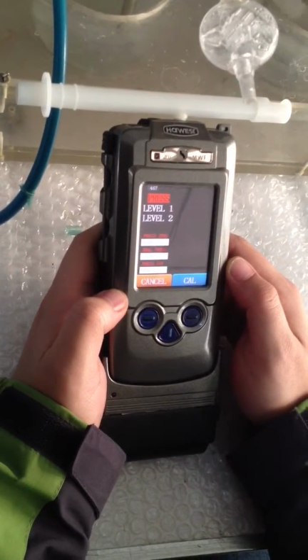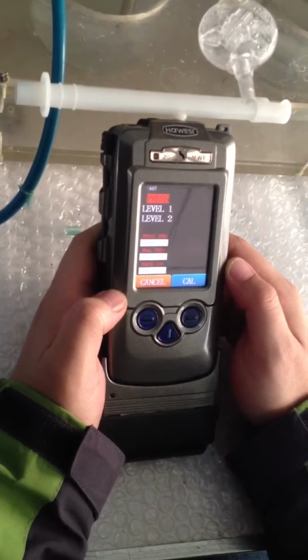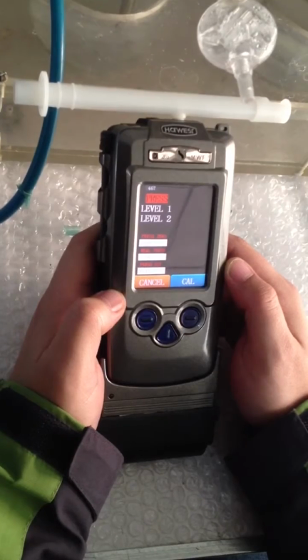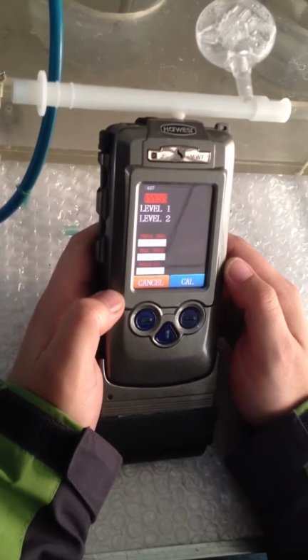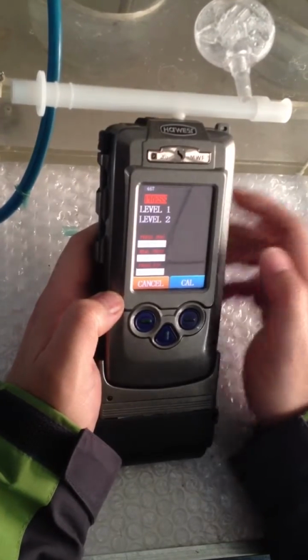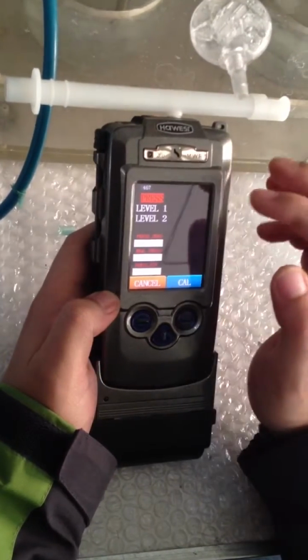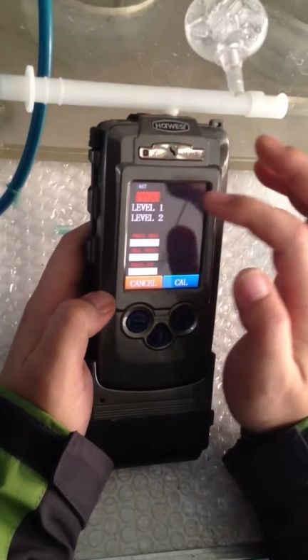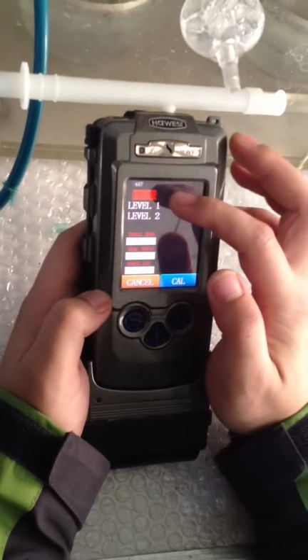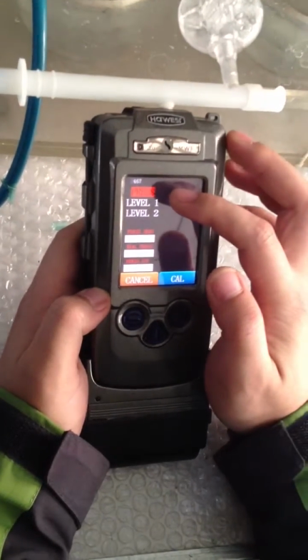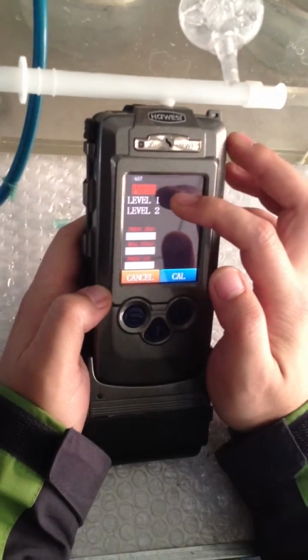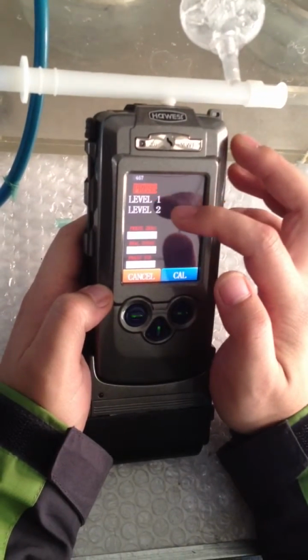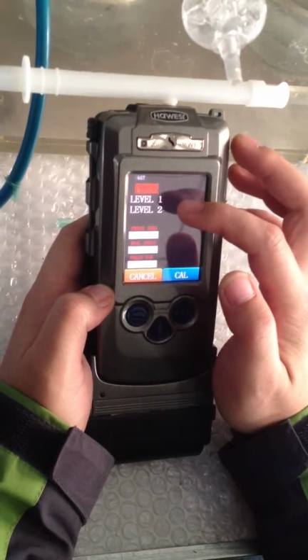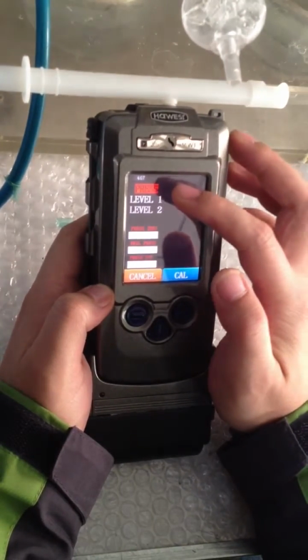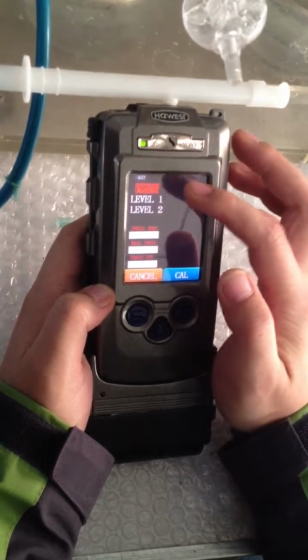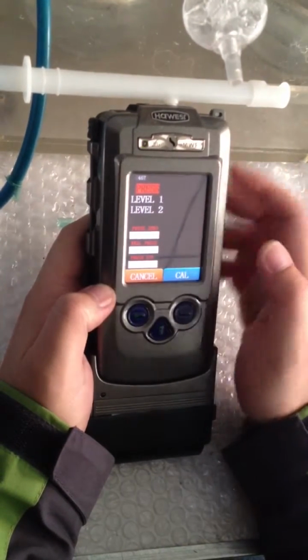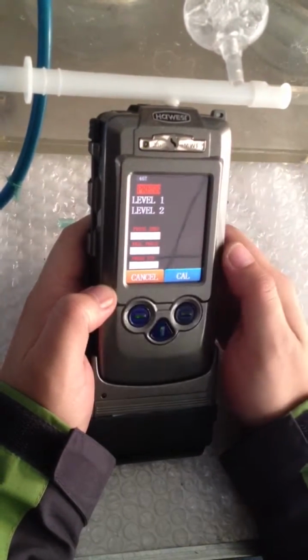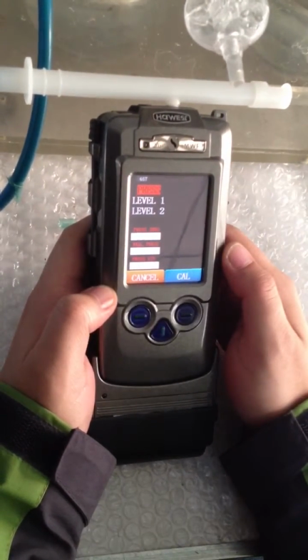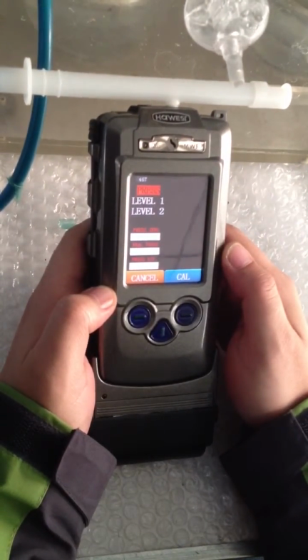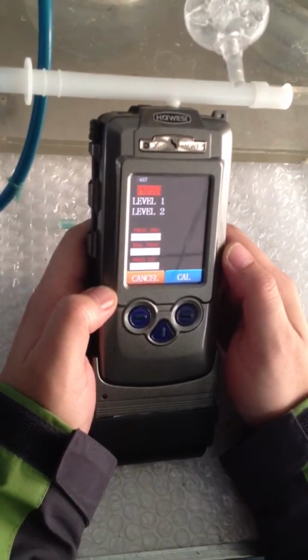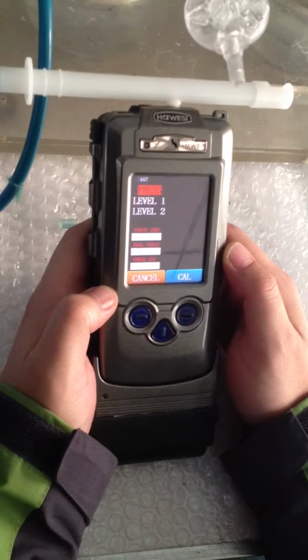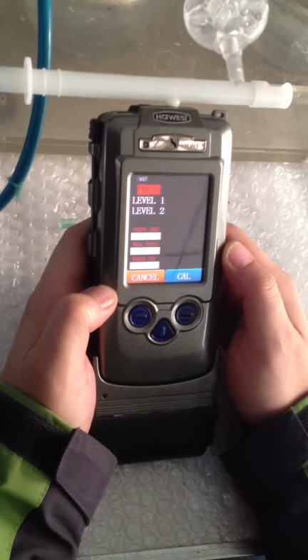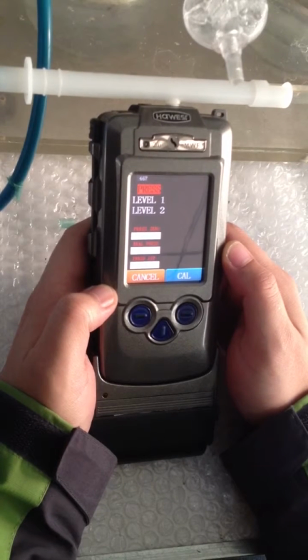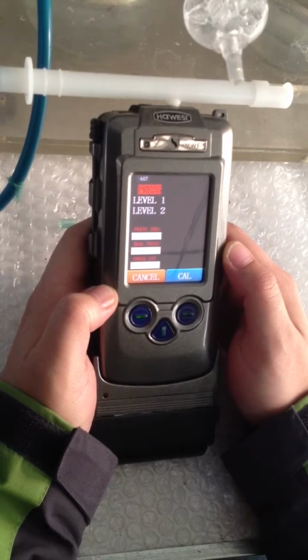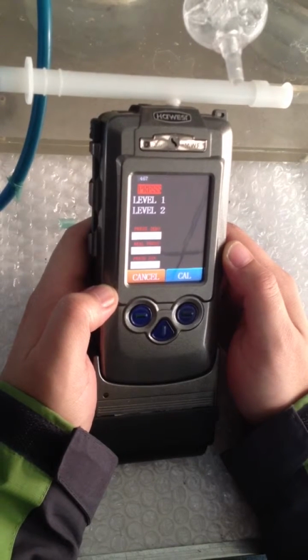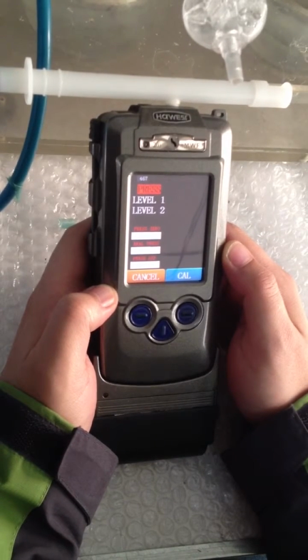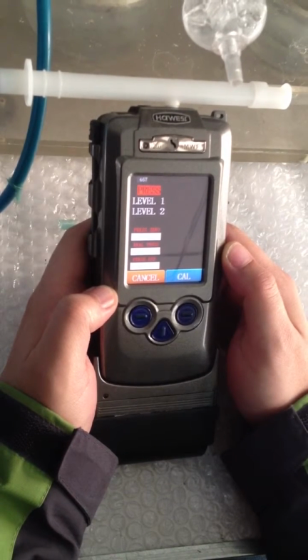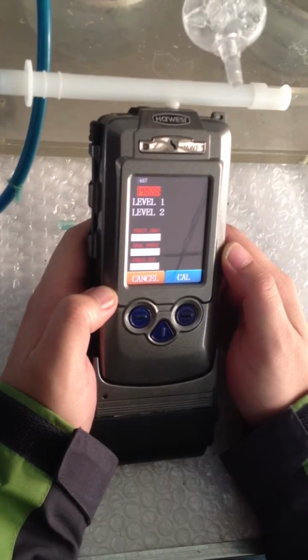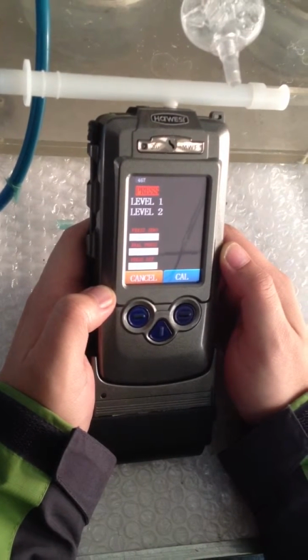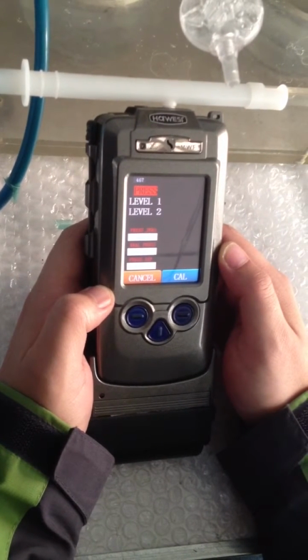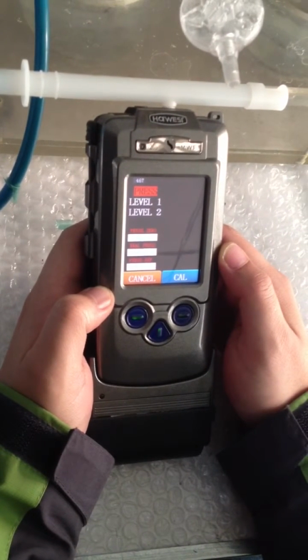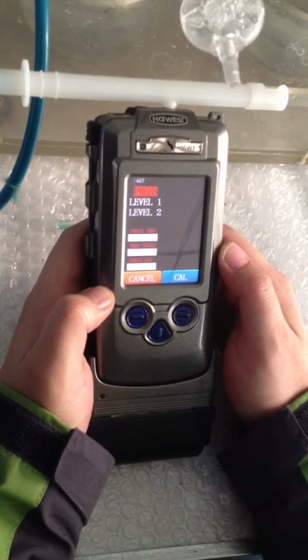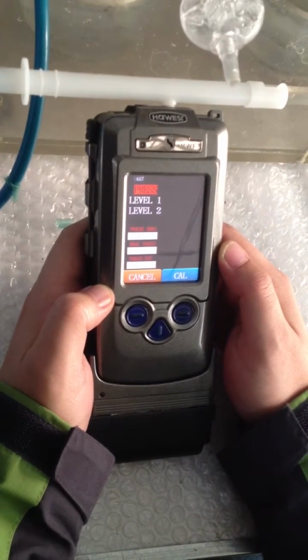There are three options: Price, Level 1, and Level 2. Price is actually for pressure calibration. Level 1 and Level 2 are for the alcohol calibration.